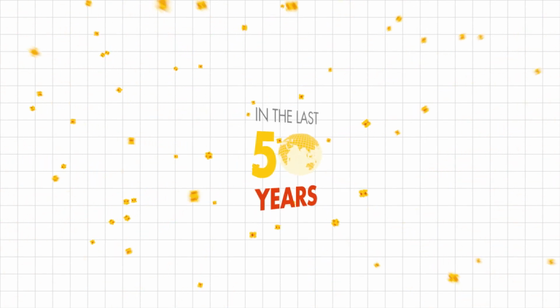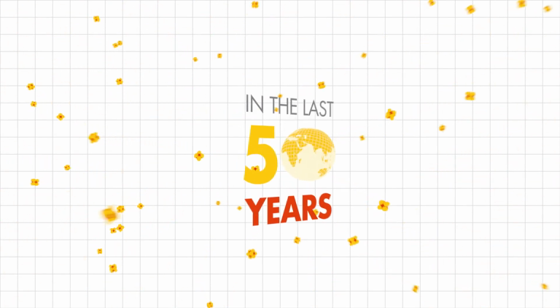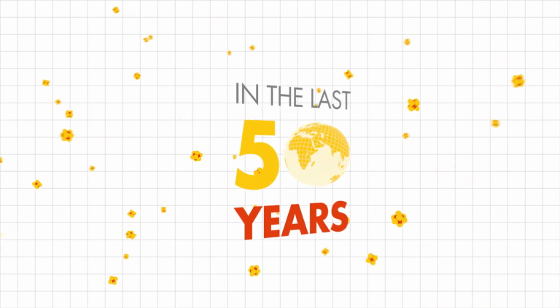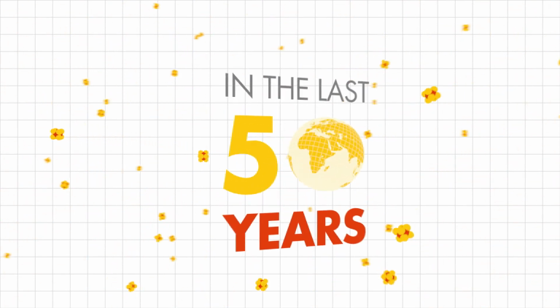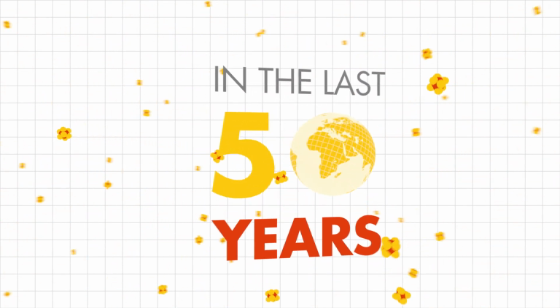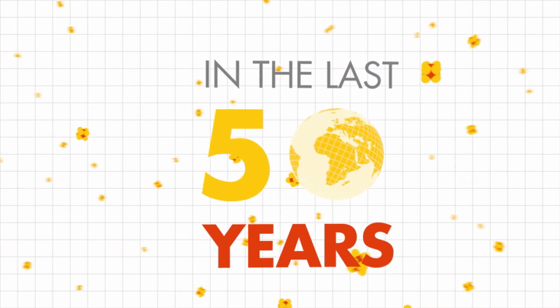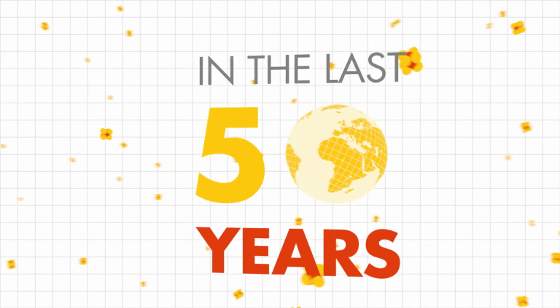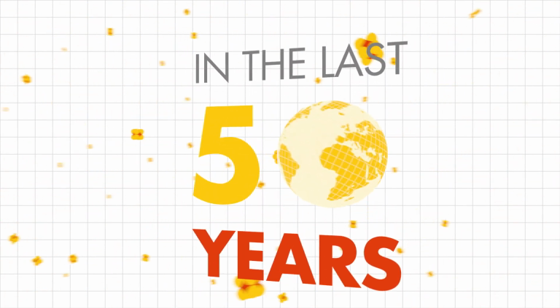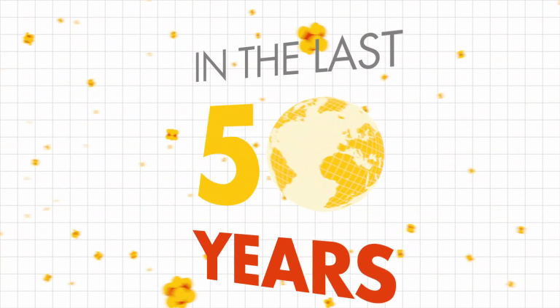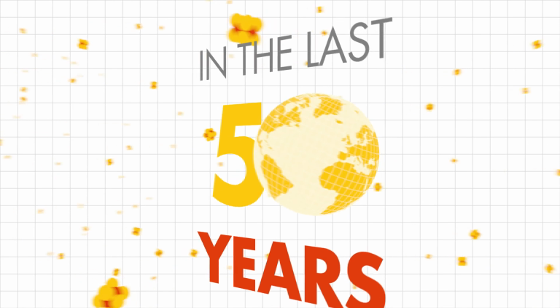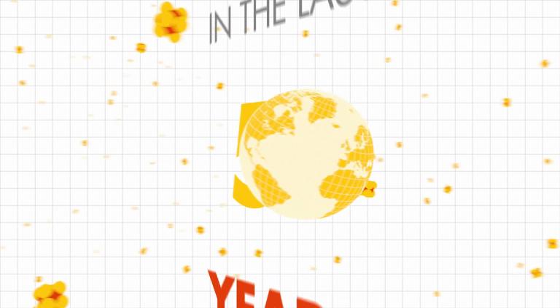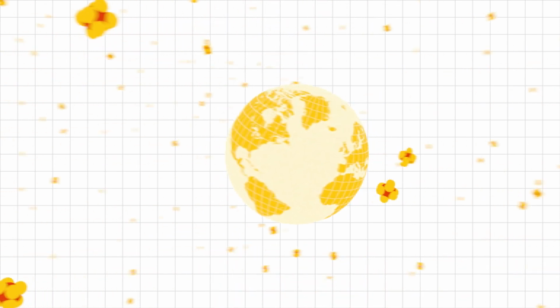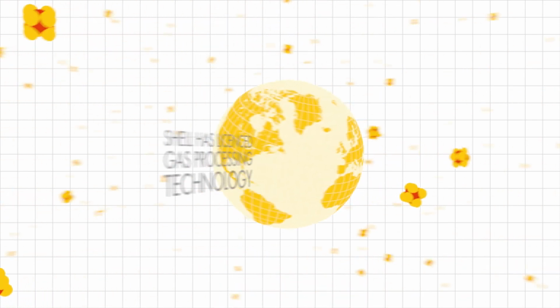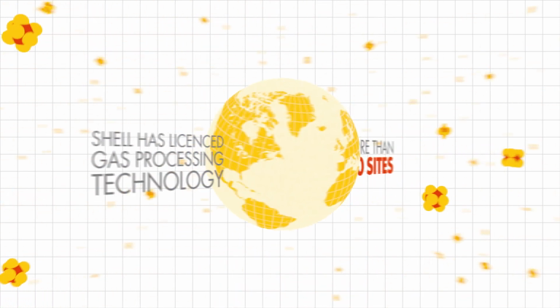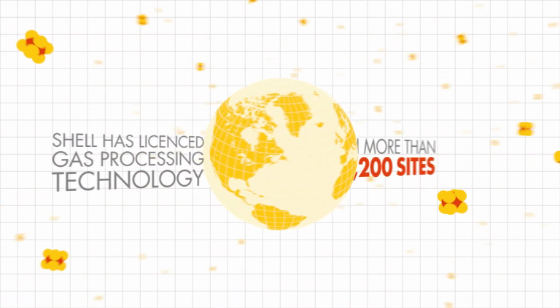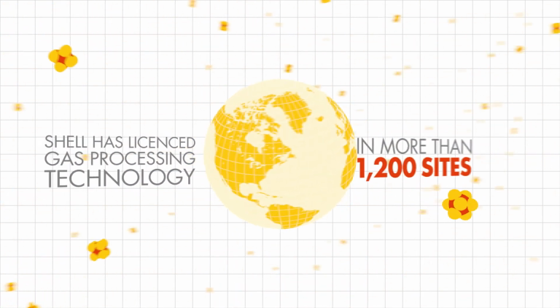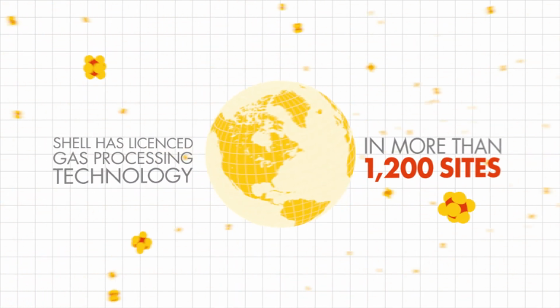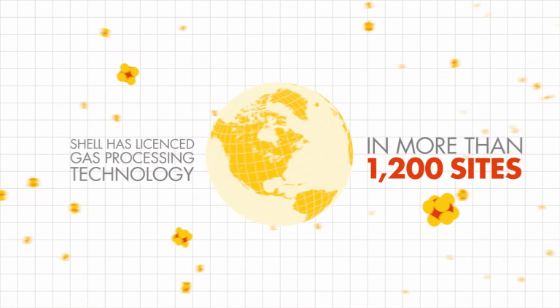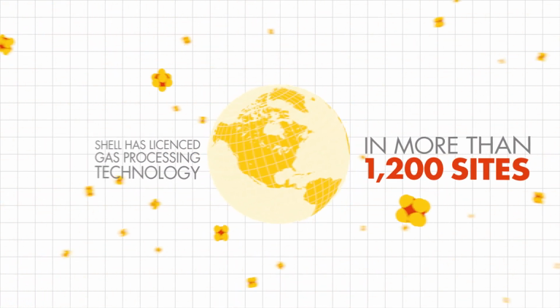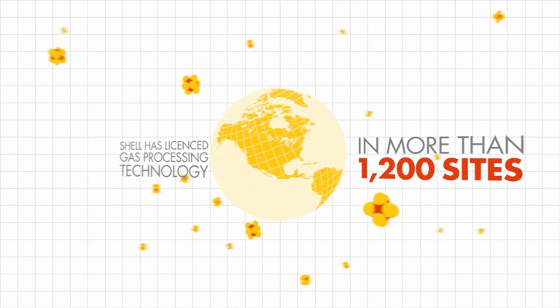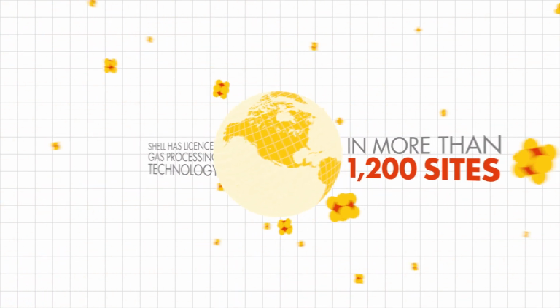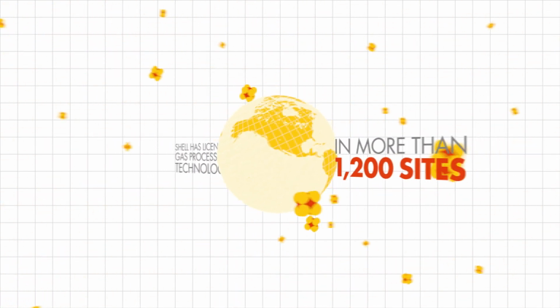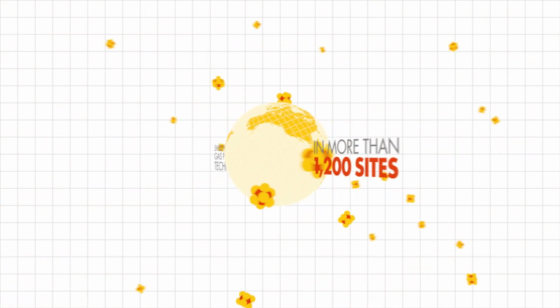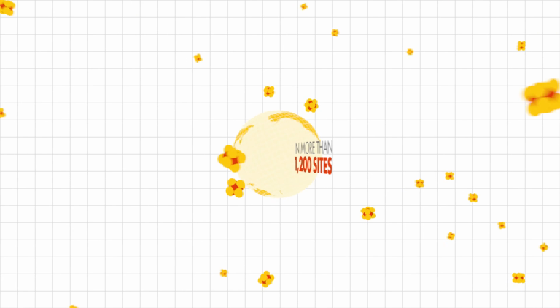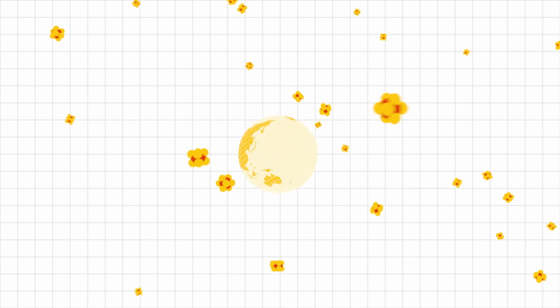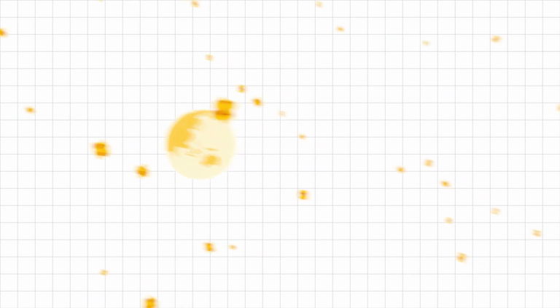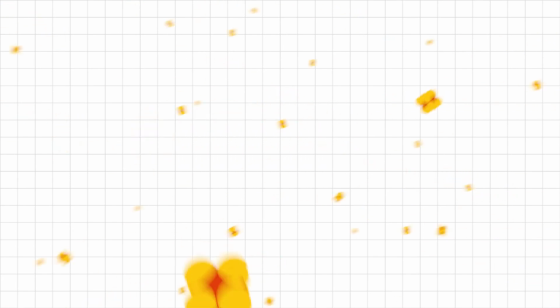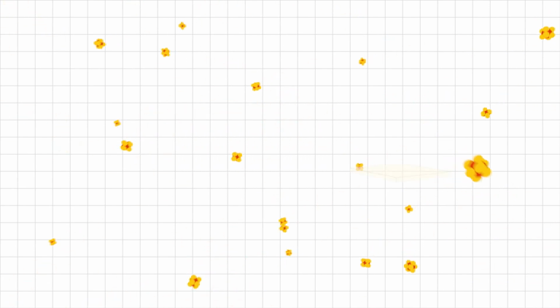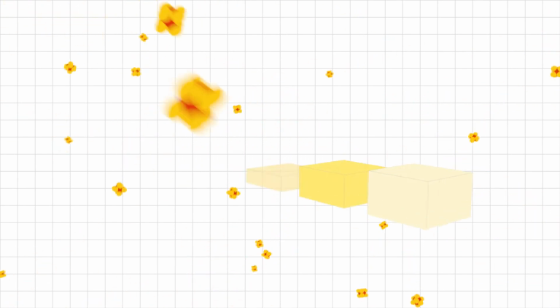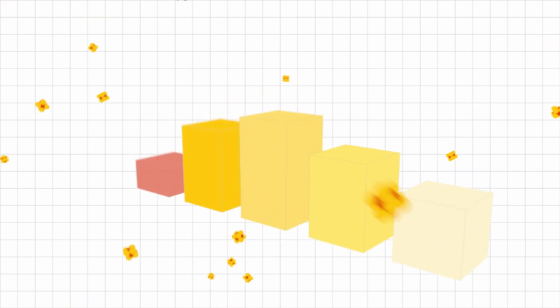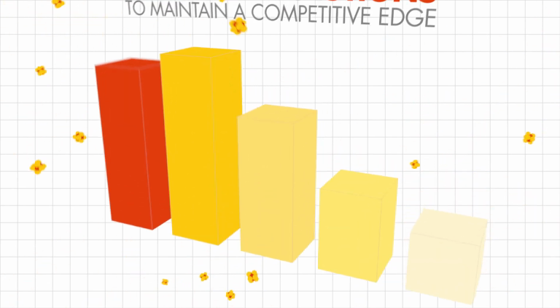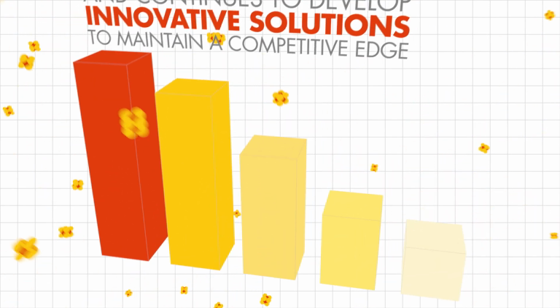In the last 50 years, Shell has licensed Shell gas processing technology in more than 1,200 sites and continues to develop innovative solutions to maintain its position.